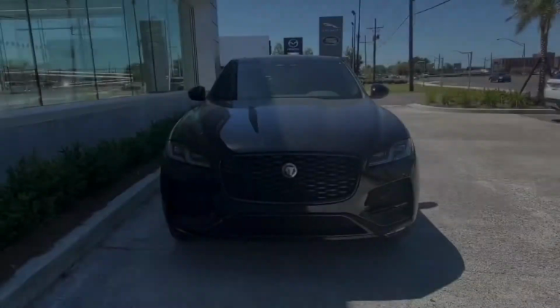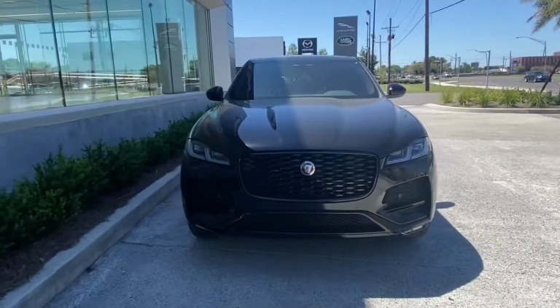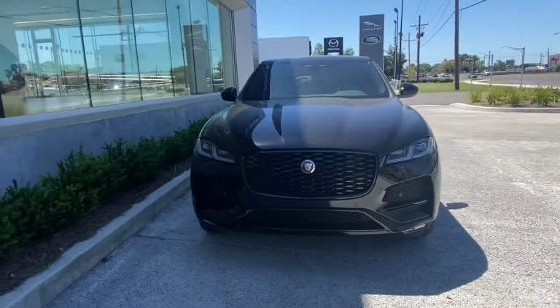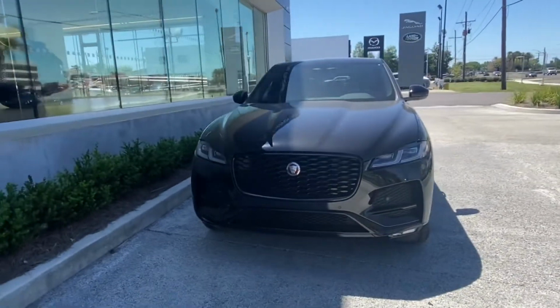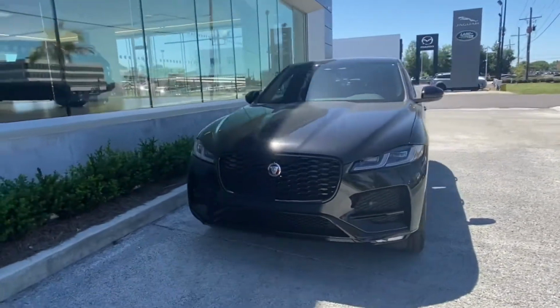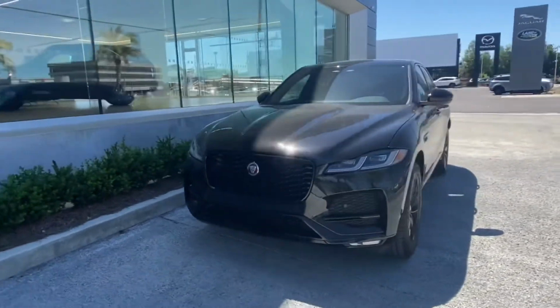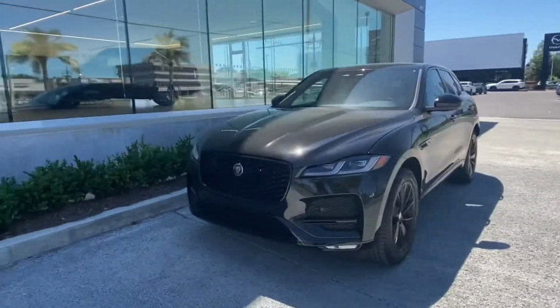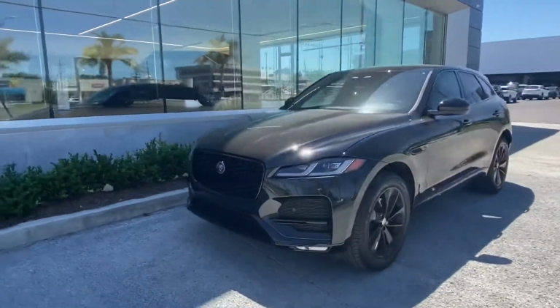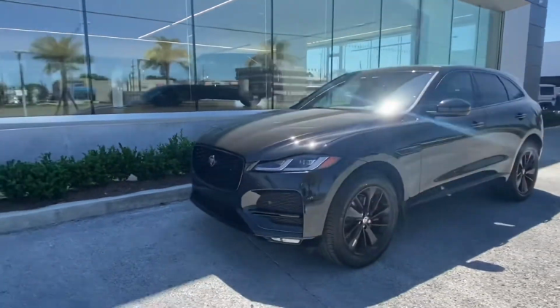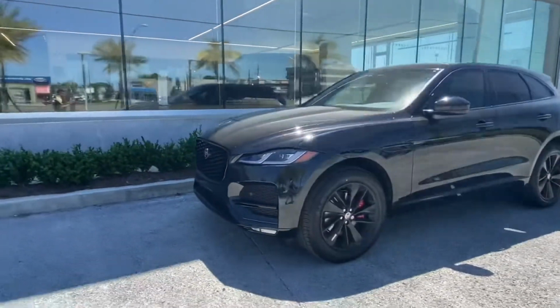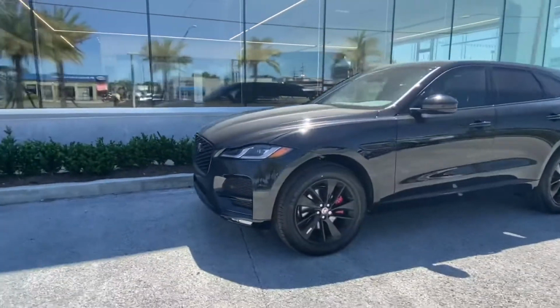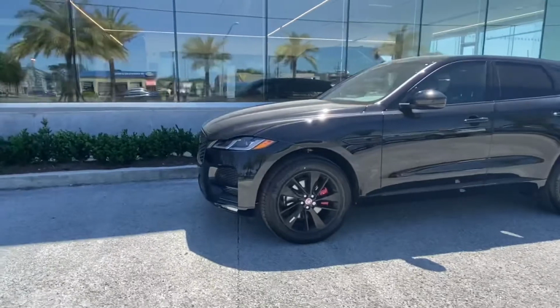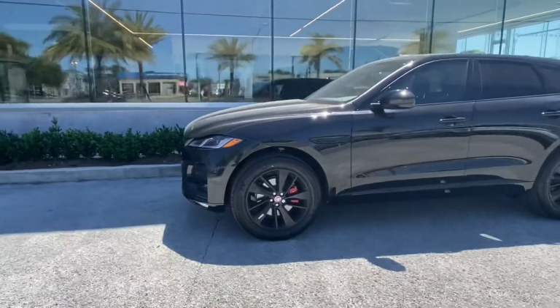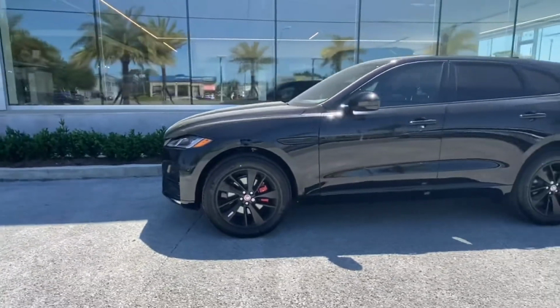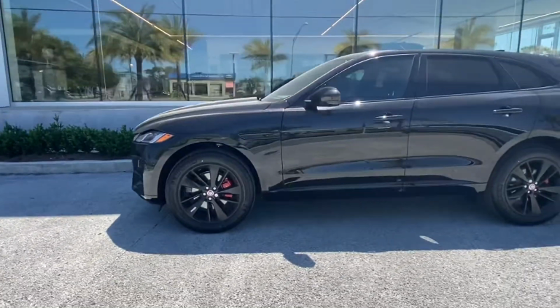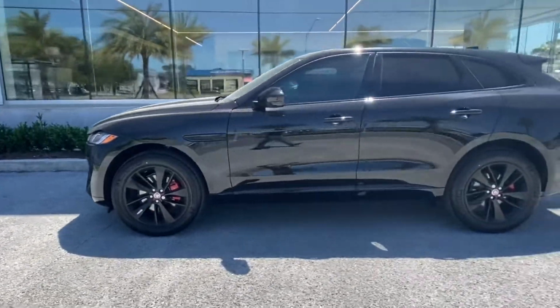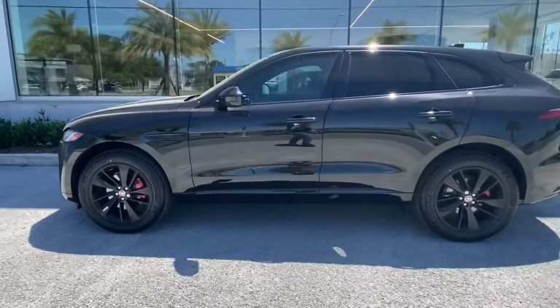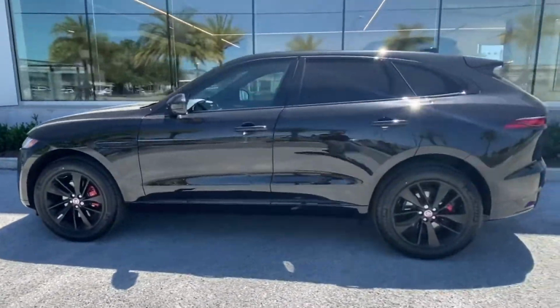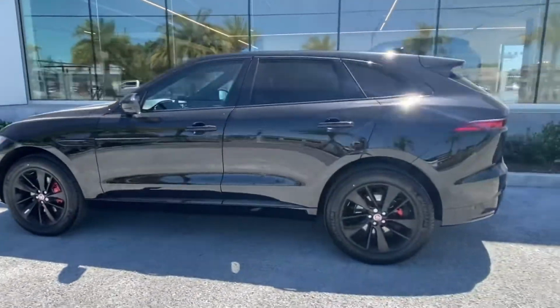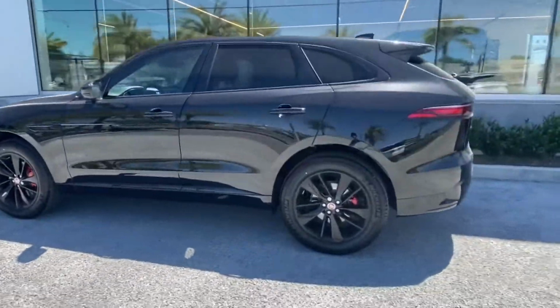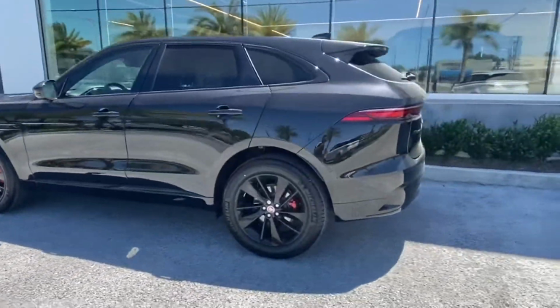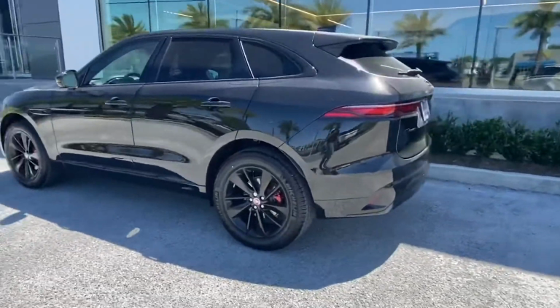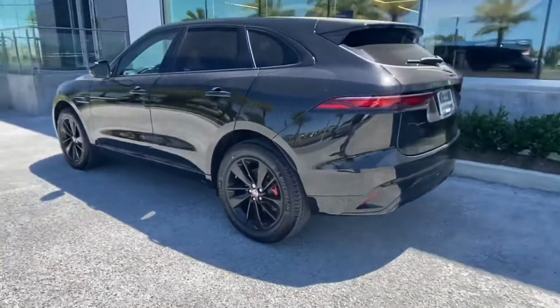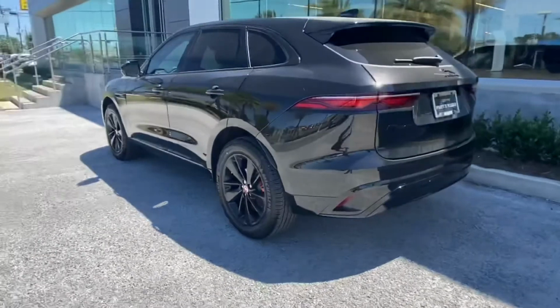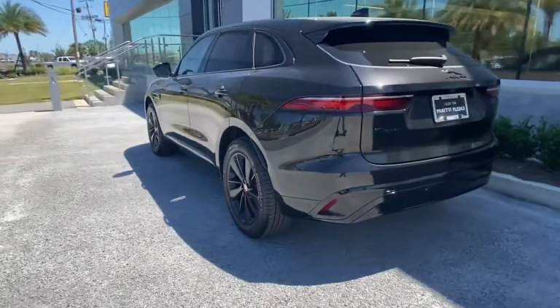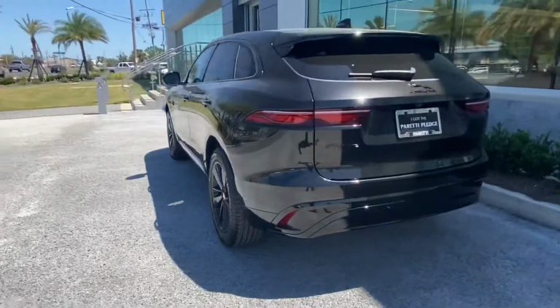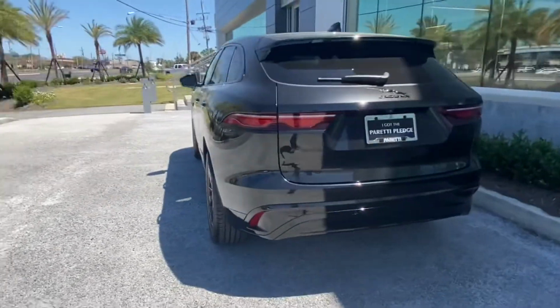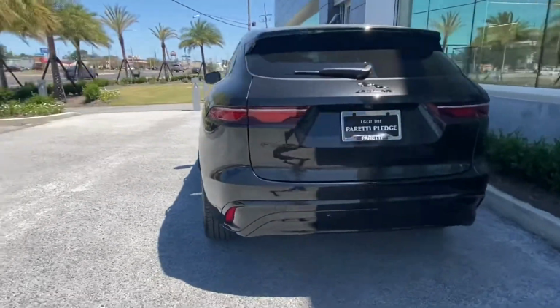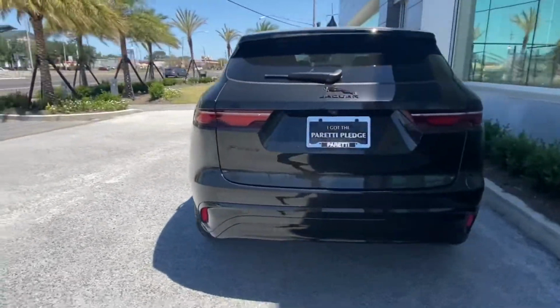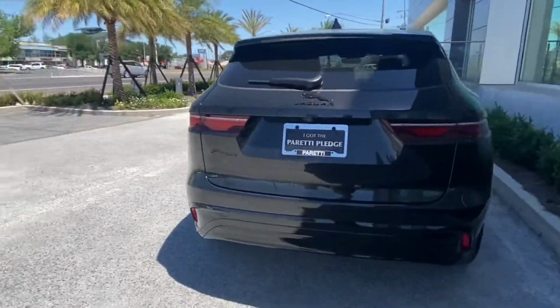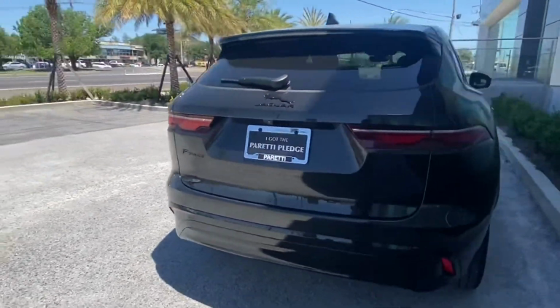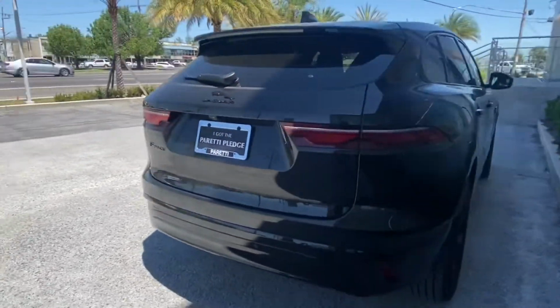Thank you for choosing Pretty Jaguar and Land Rover for your next vehicle purchase. Today we have our brand new 2022 Jaguar F-Pace S. This vehicle is all-wheel drive and has a completely black exterior with the black badging and lettering.